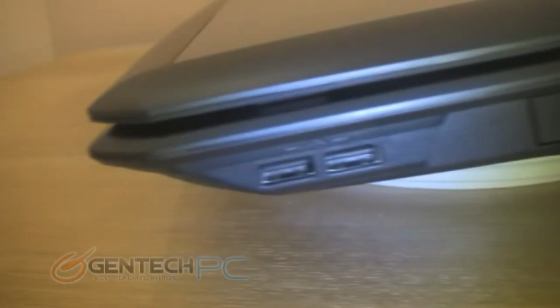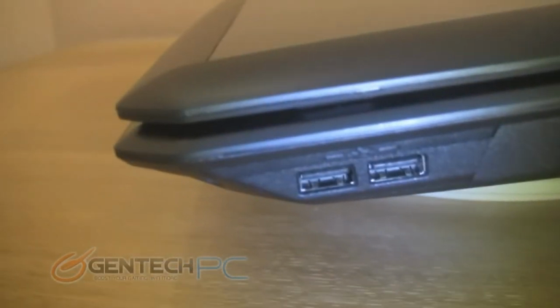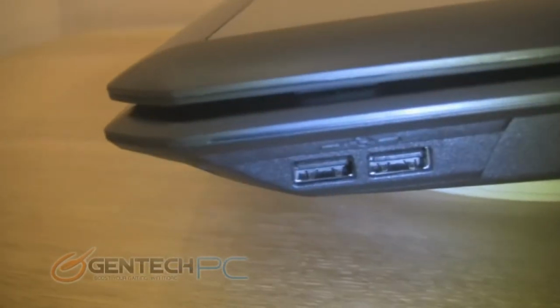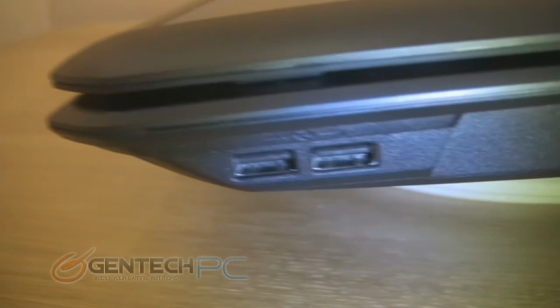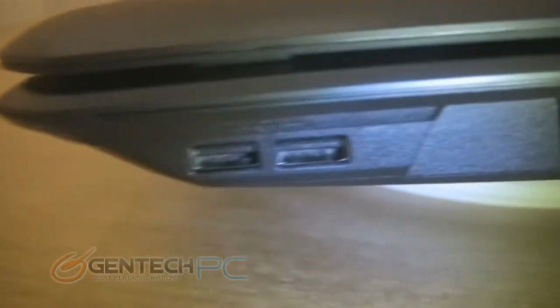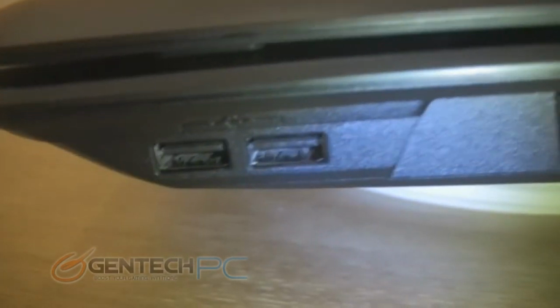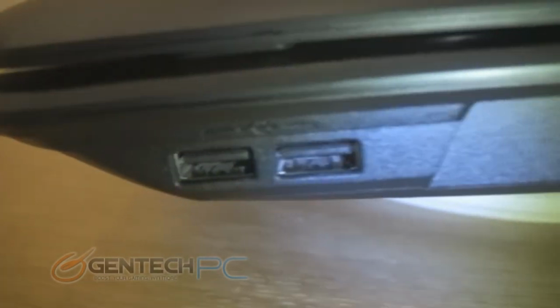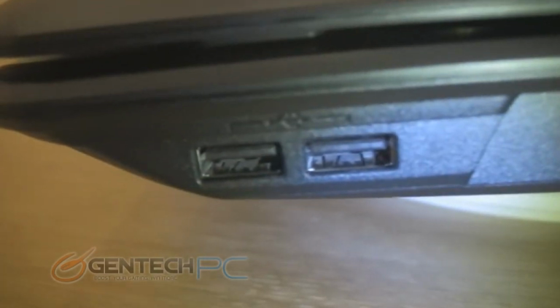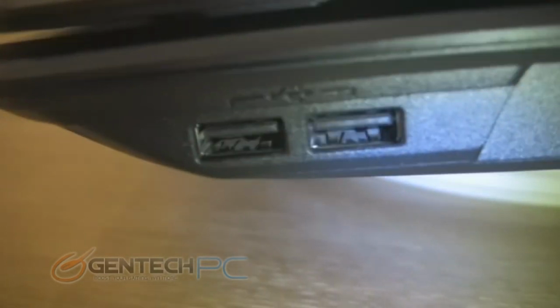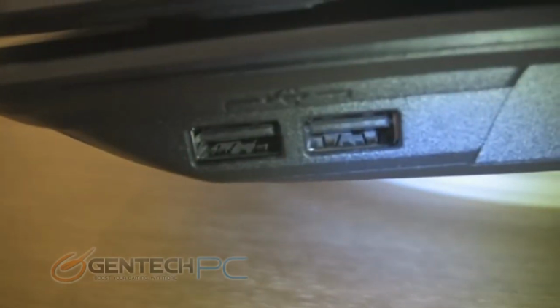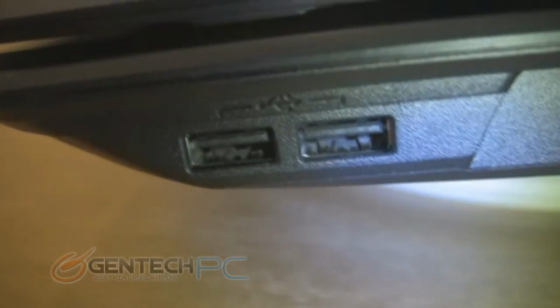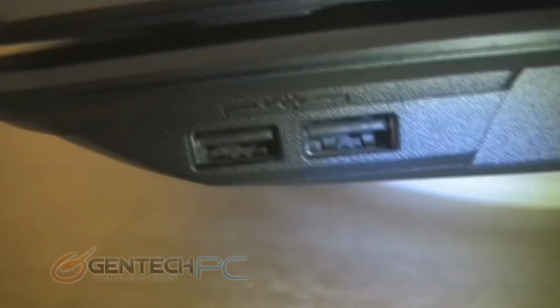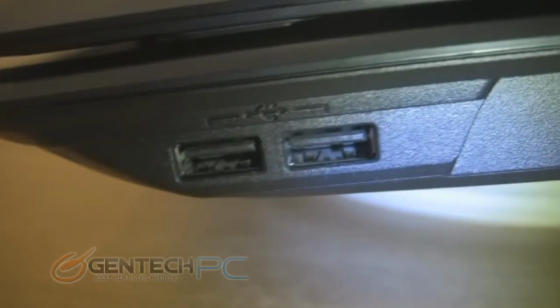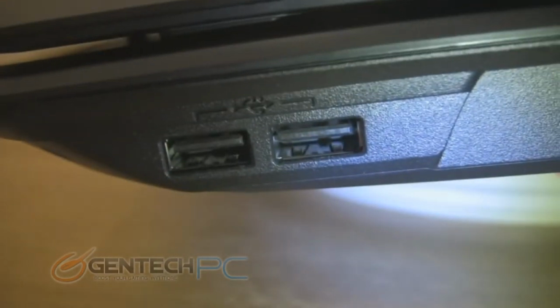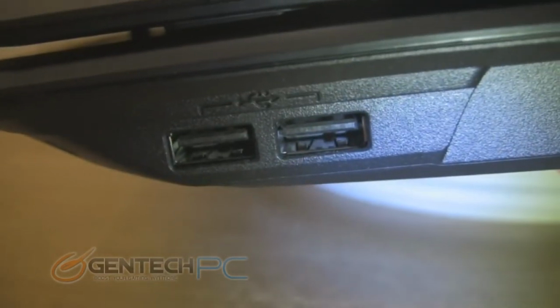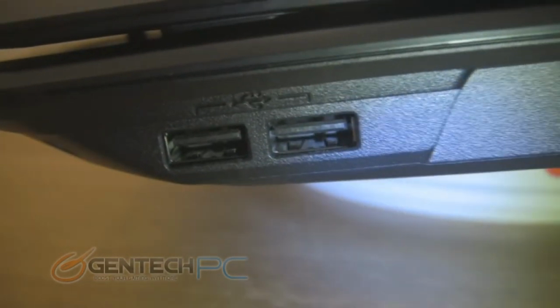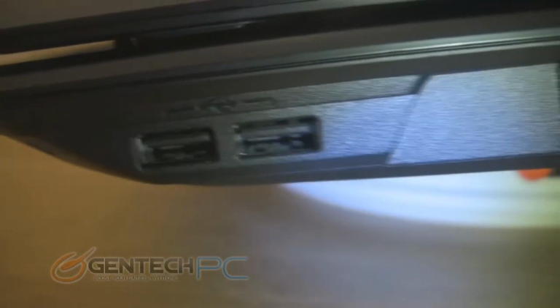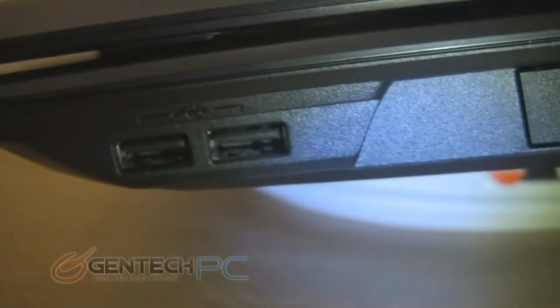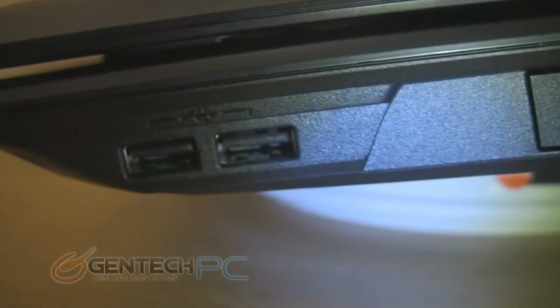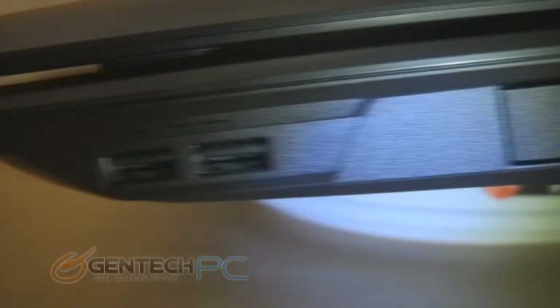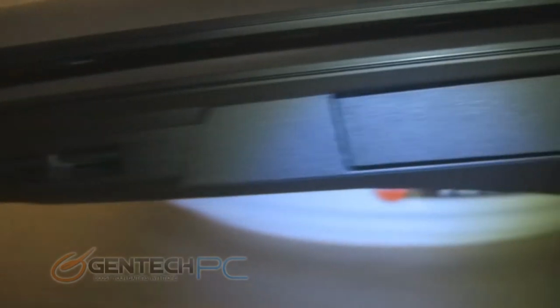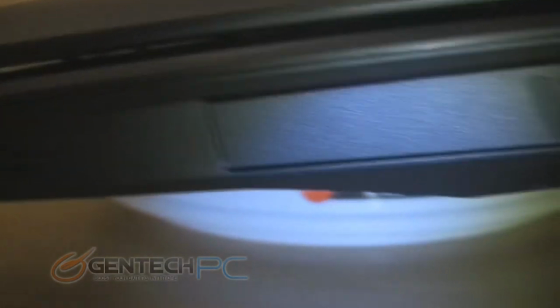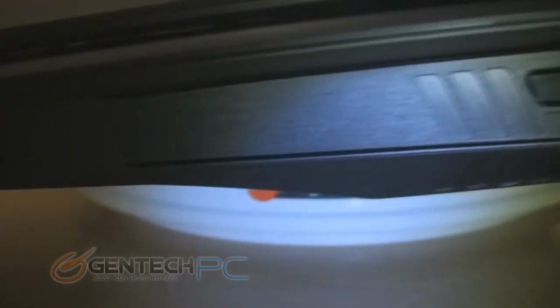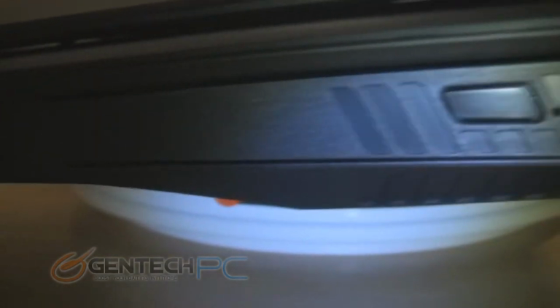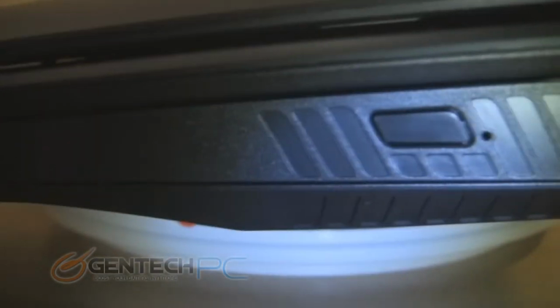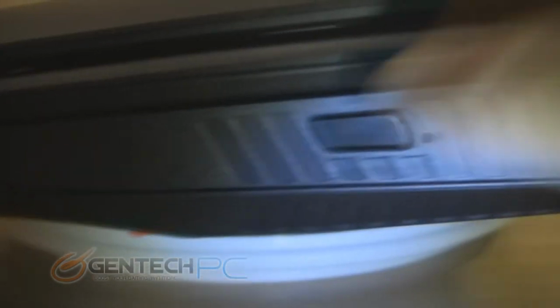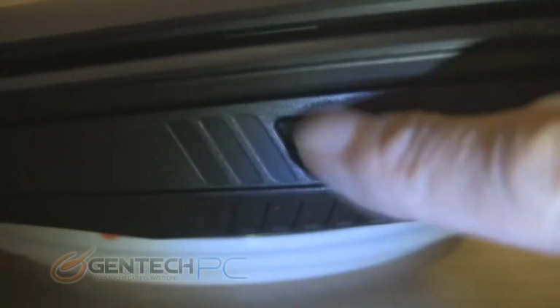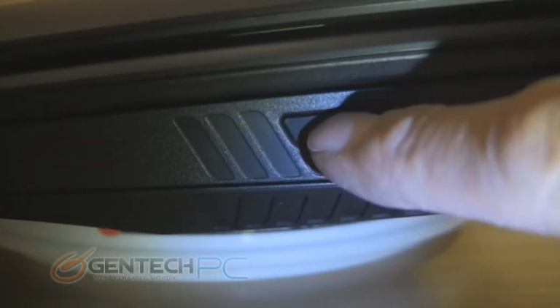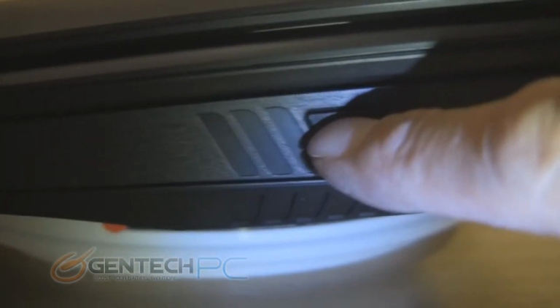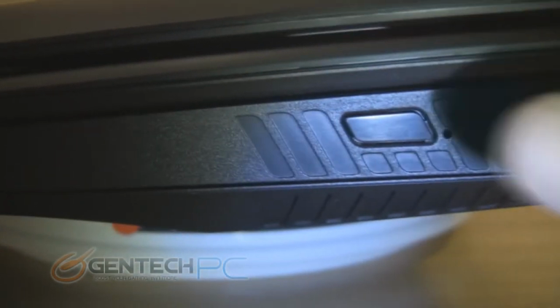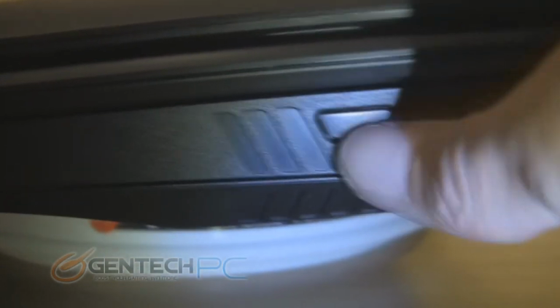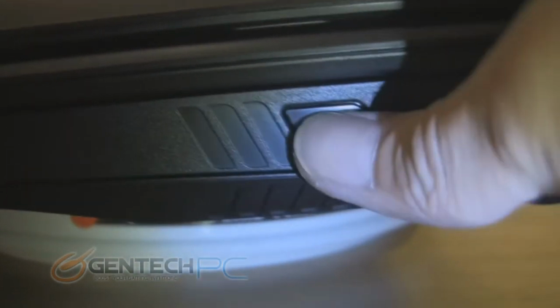On the right-hand side, in the very front, you have two very convenient USB 2.0 ports. And just beyond that, you're going to have your optical drive. It does have a manual eject button if you need it.